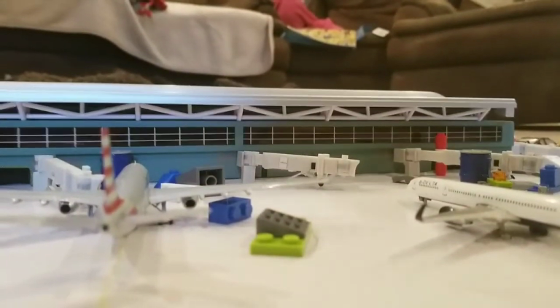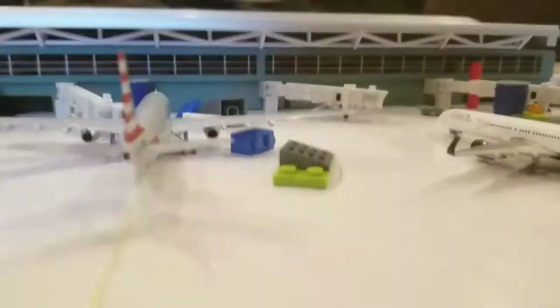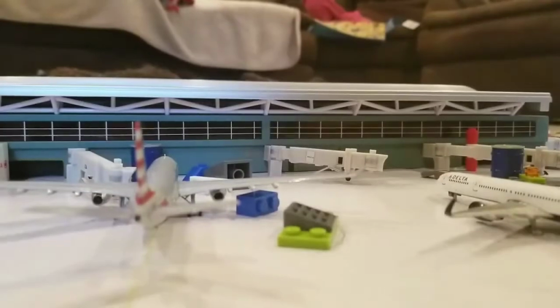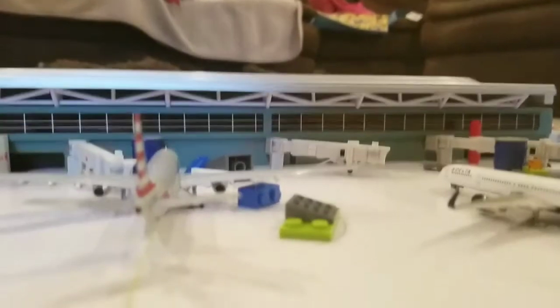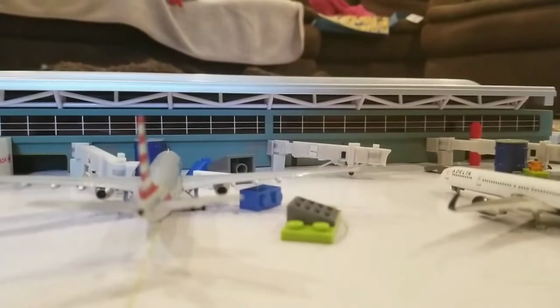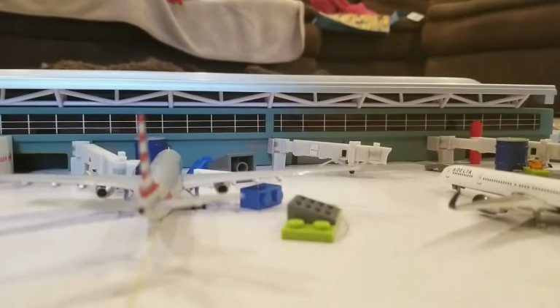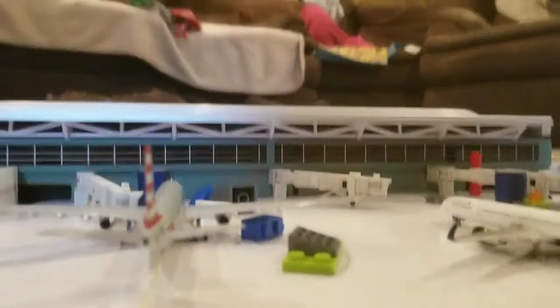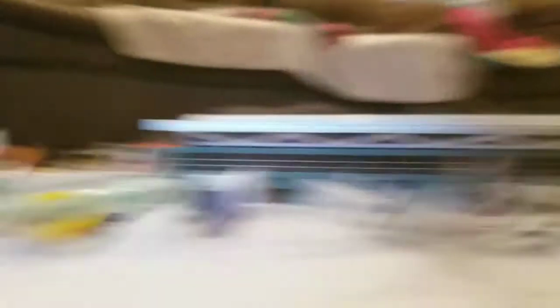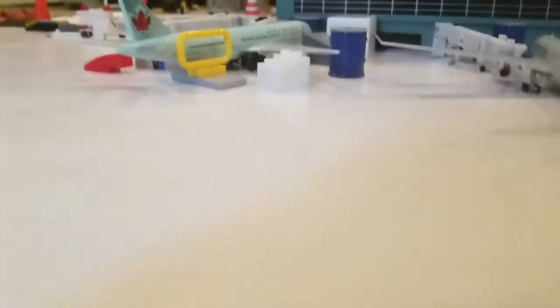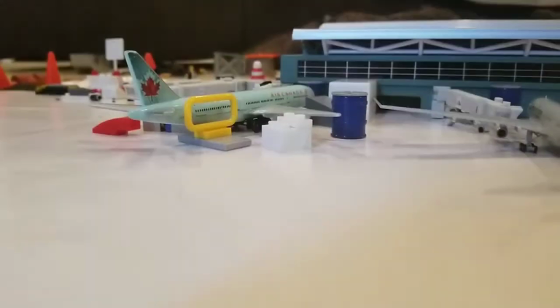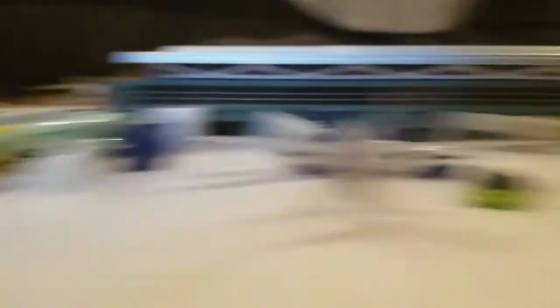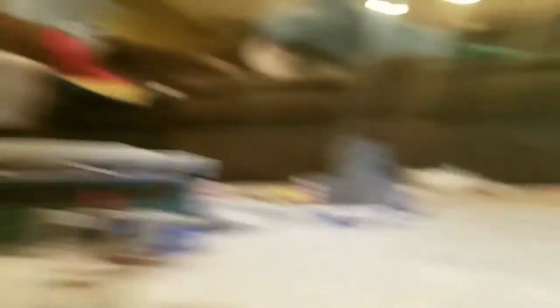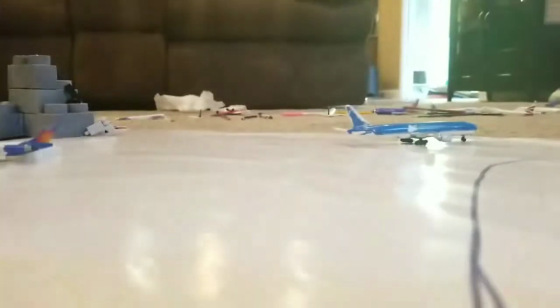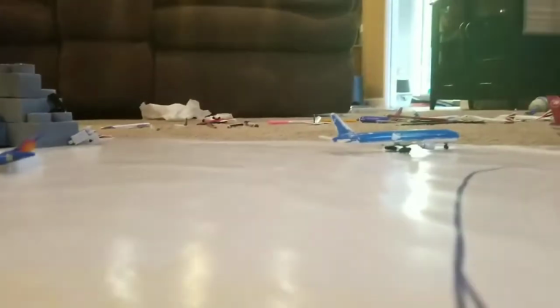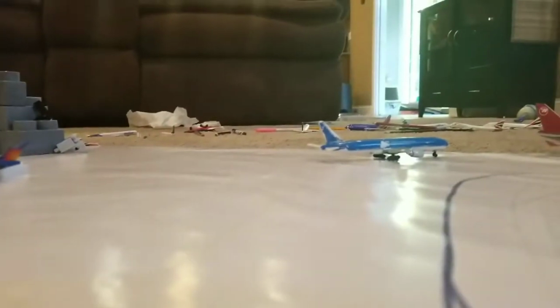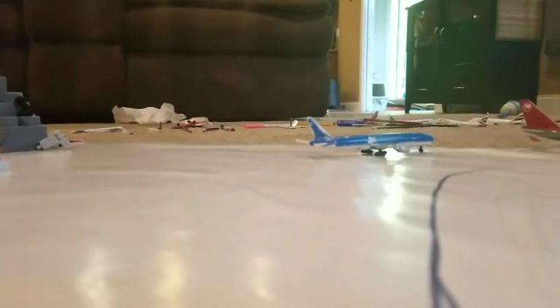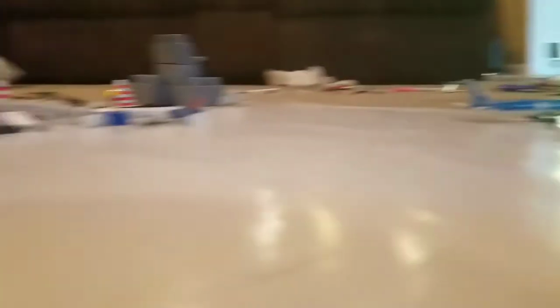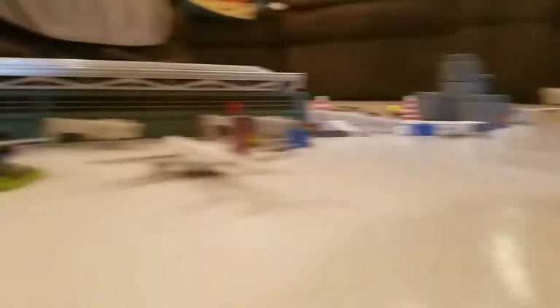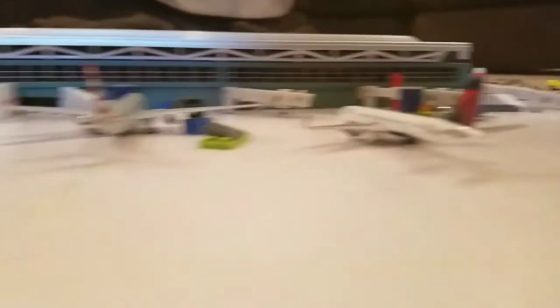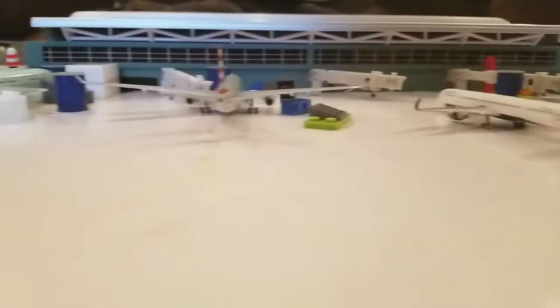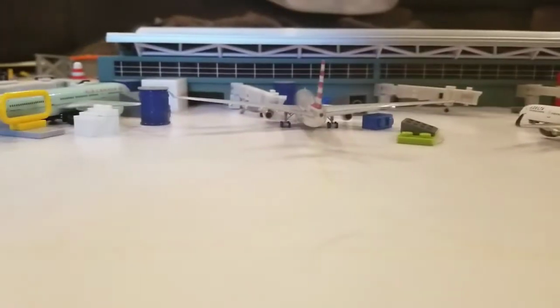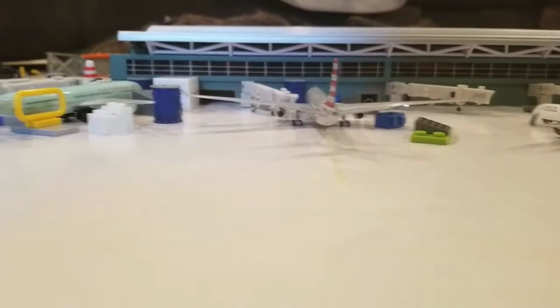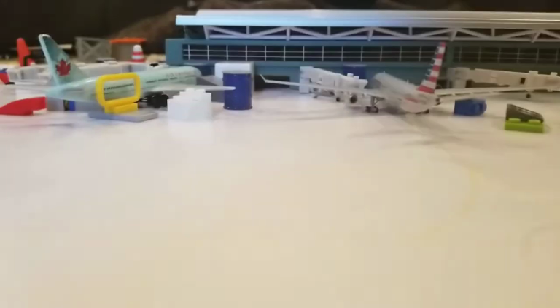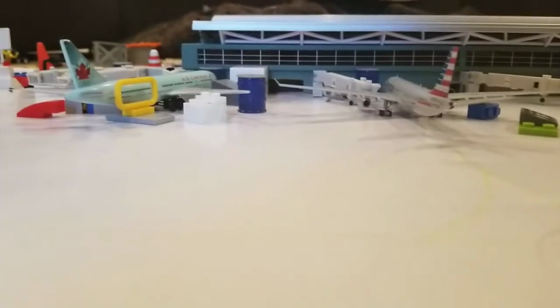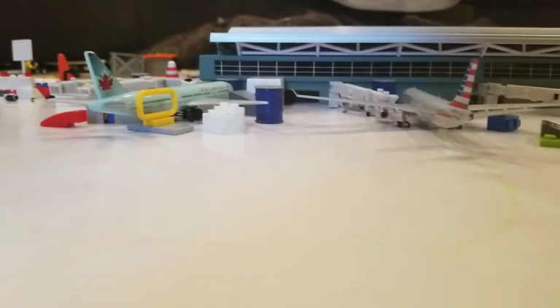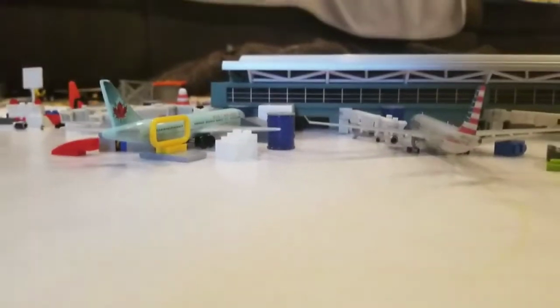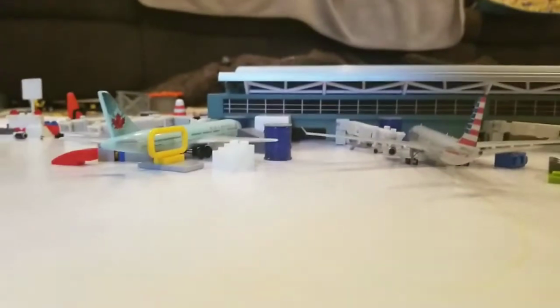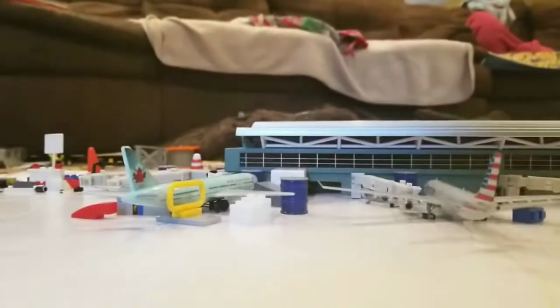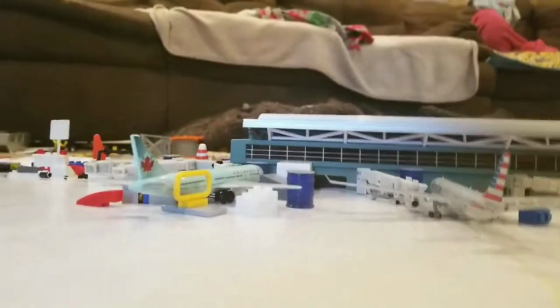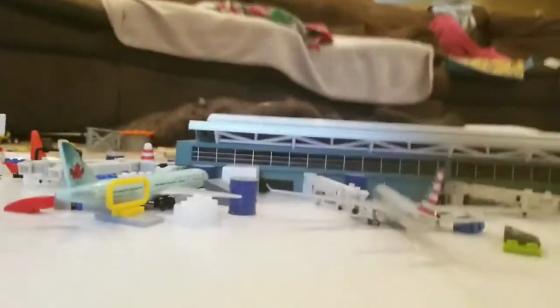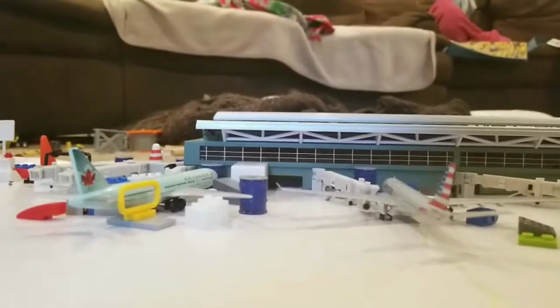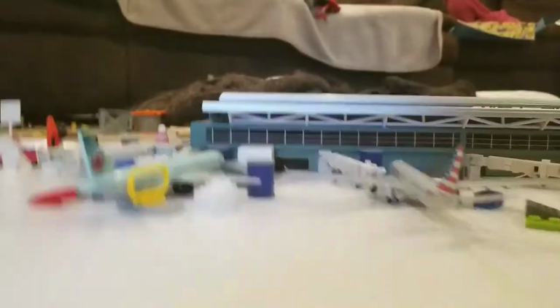My Air Canada and my Continental are both not Gemini Jets models, so I'm going to keep them in my airport updates until I get more Gemini Jets models to replace them.